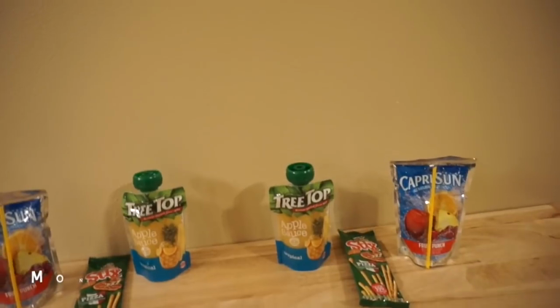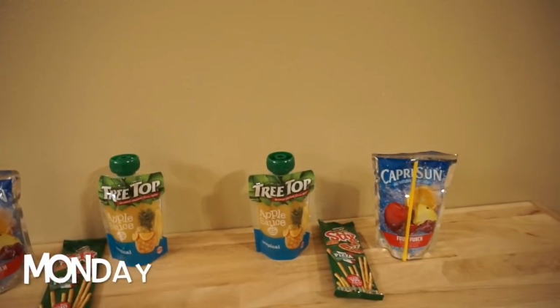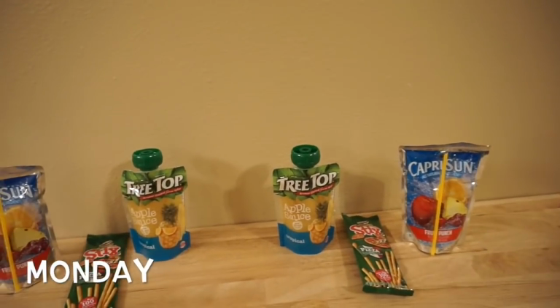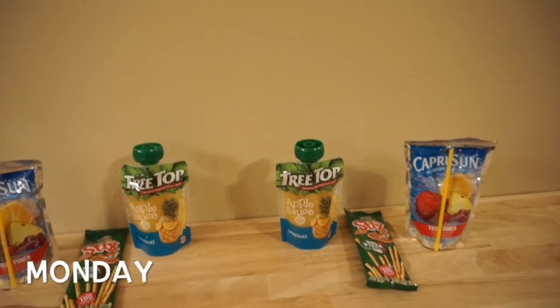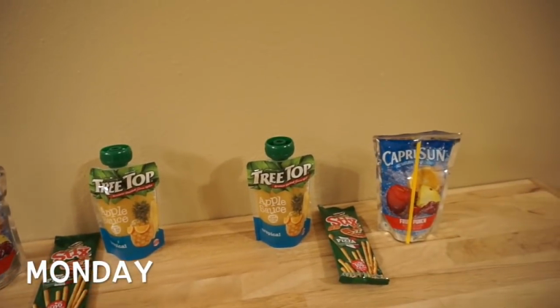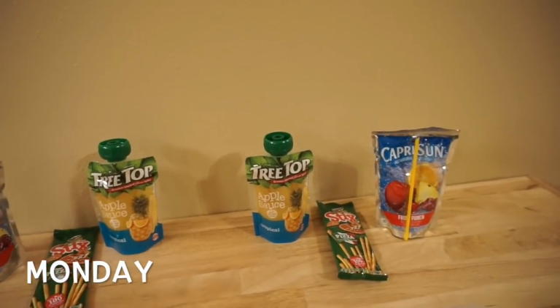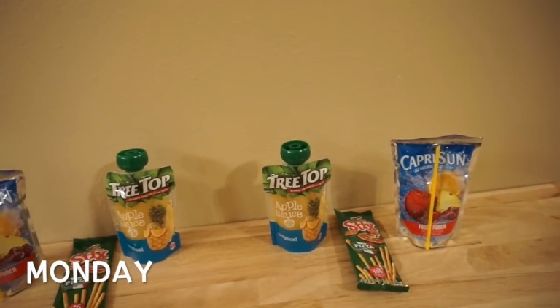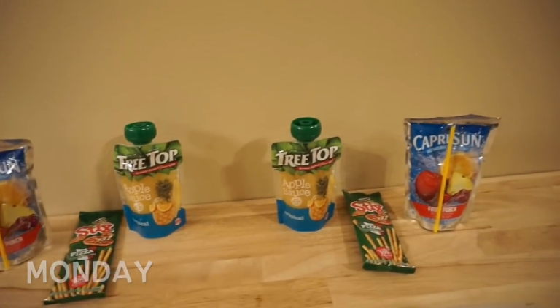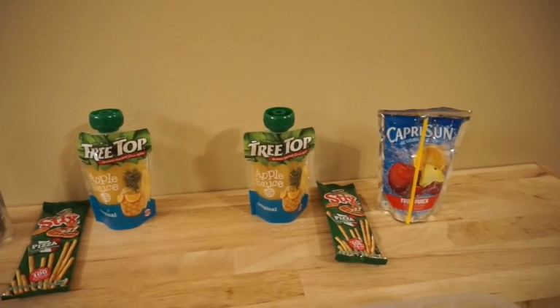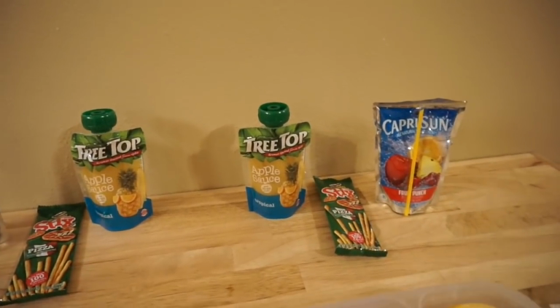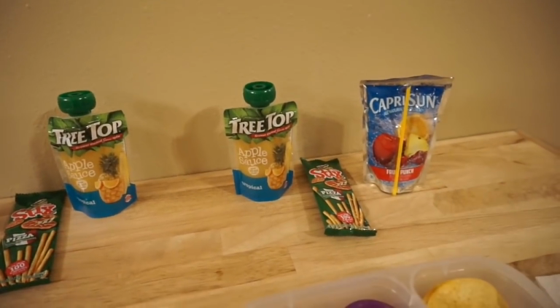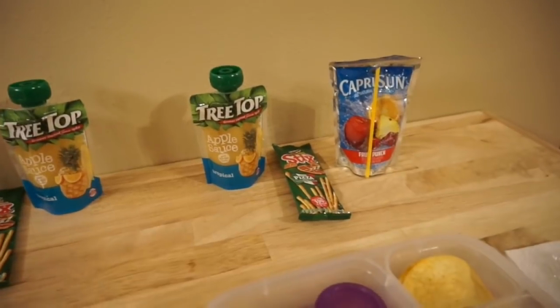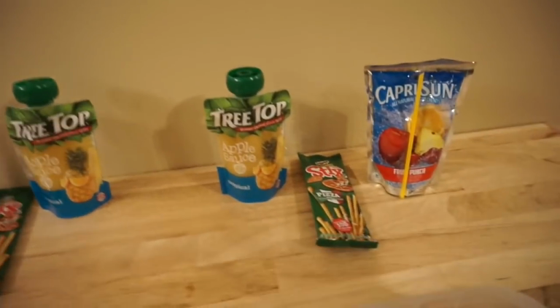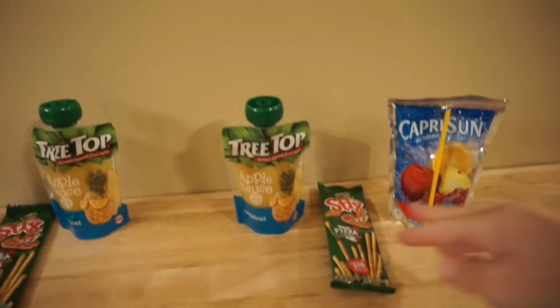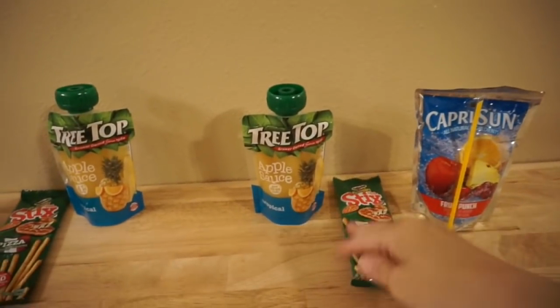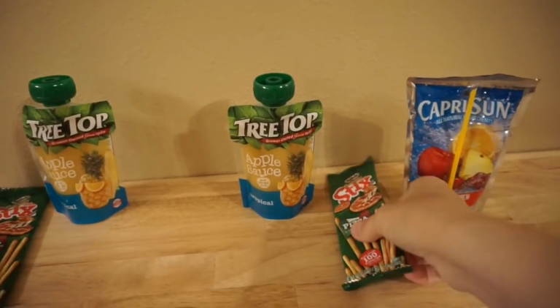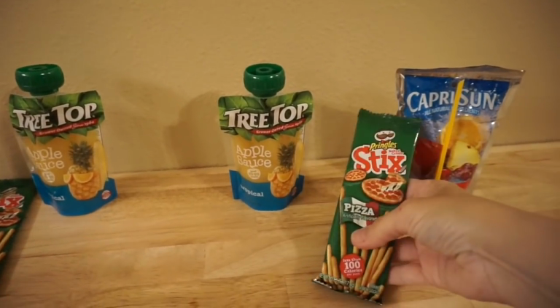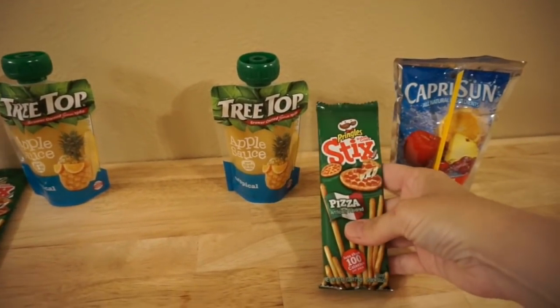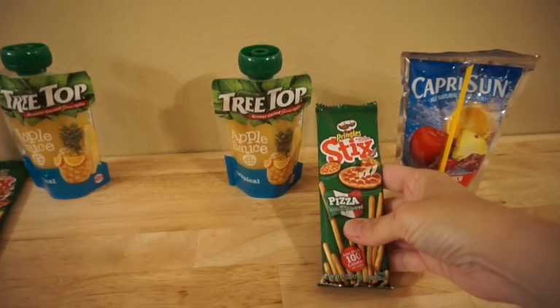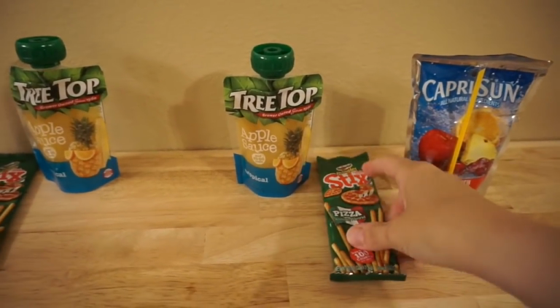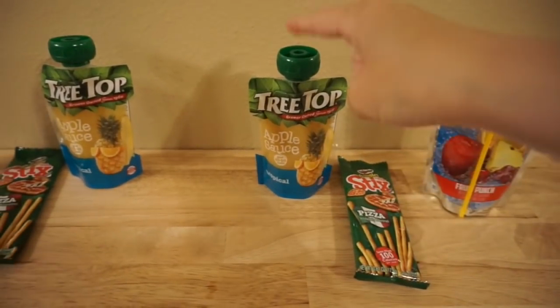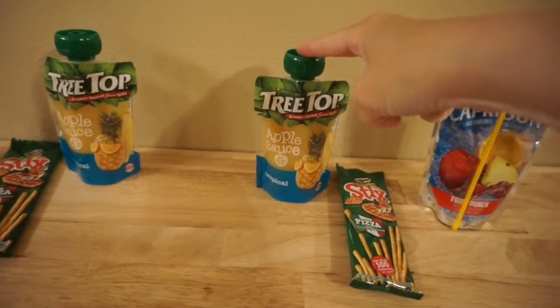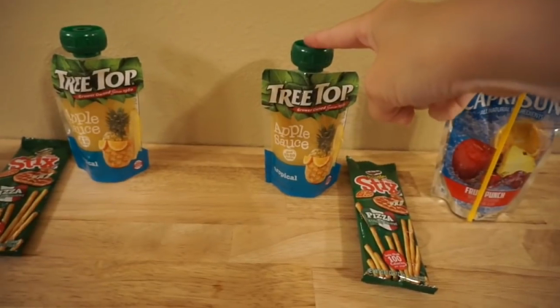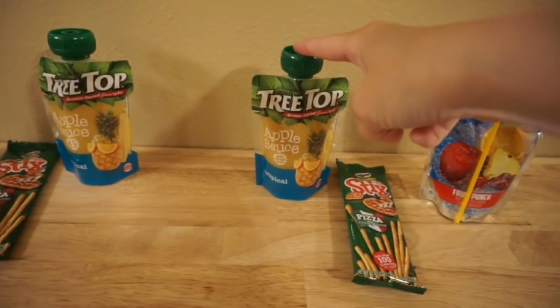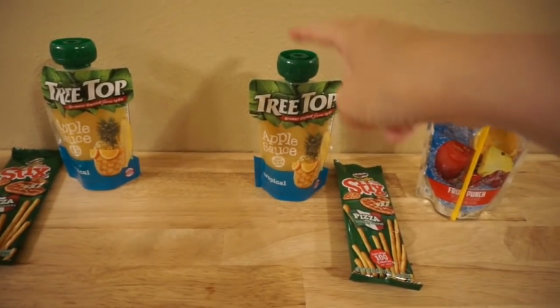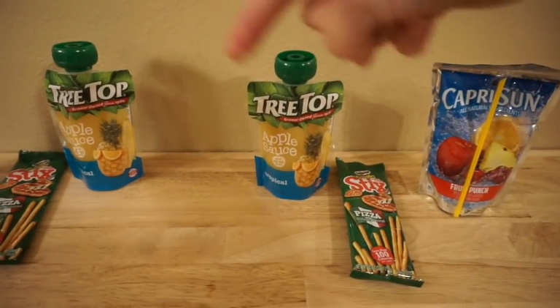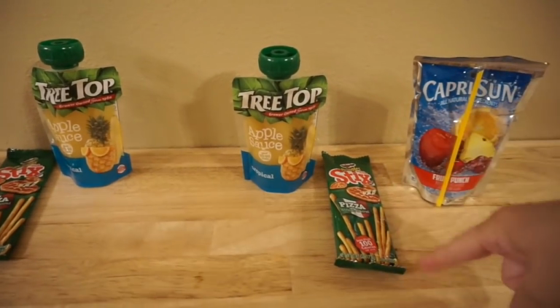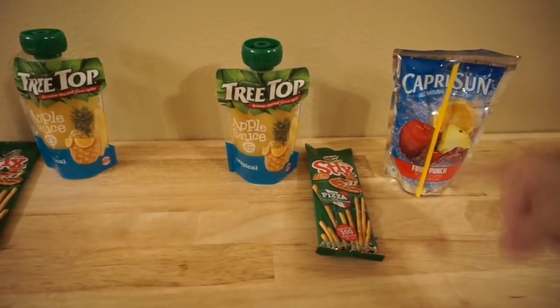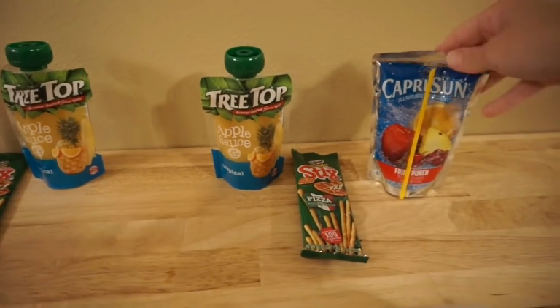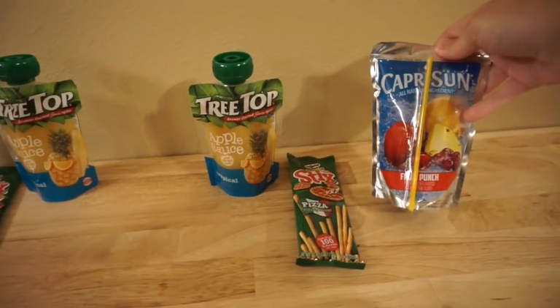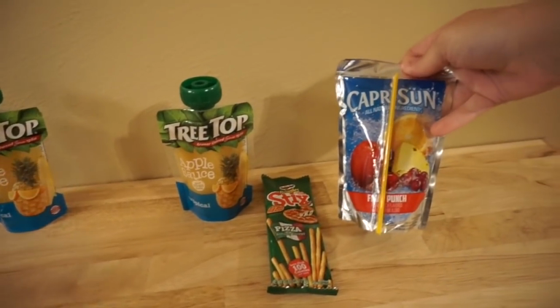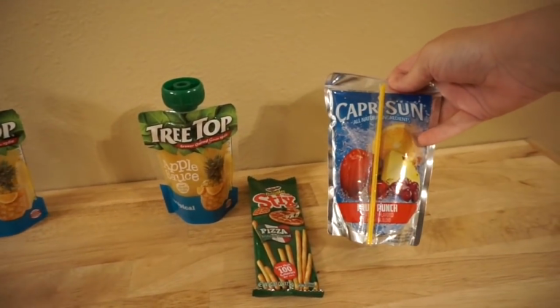Alright guys, here we go for another week of lunches. For Monday, Emily is going to have pizza Pringles sticks and a tropical applesauce. Maddie's having the same snack as well, and they both have a fruit punch Capri Sun.